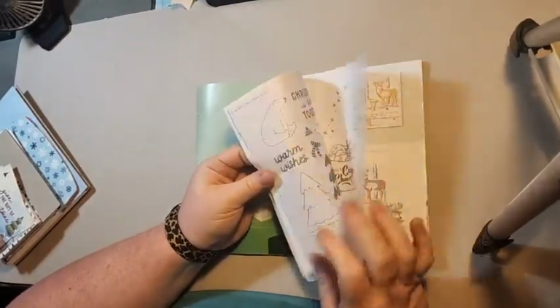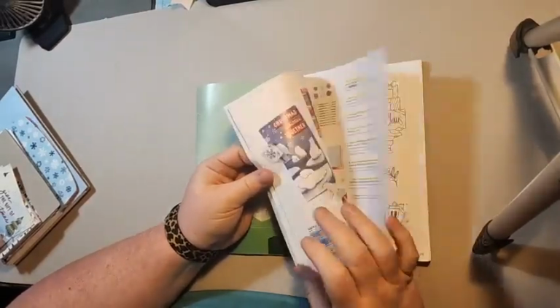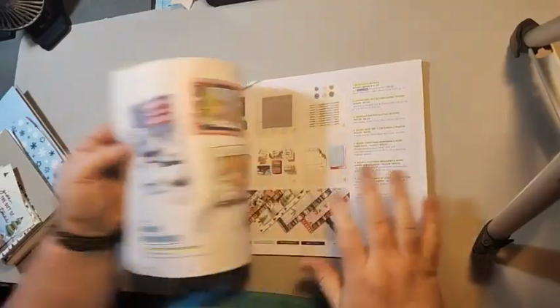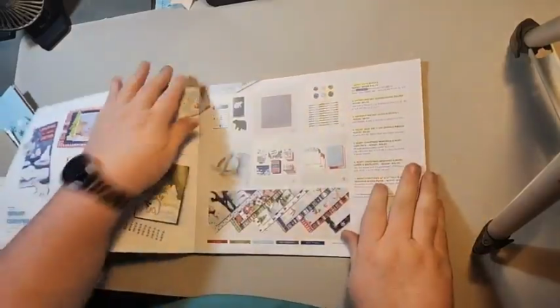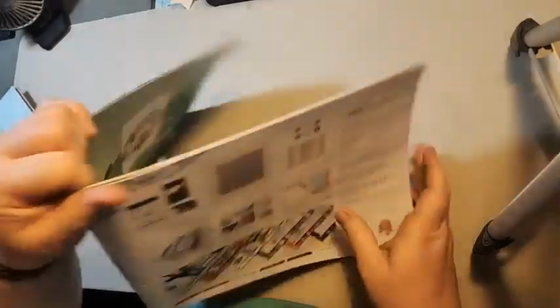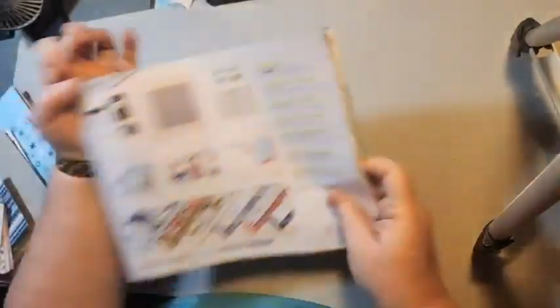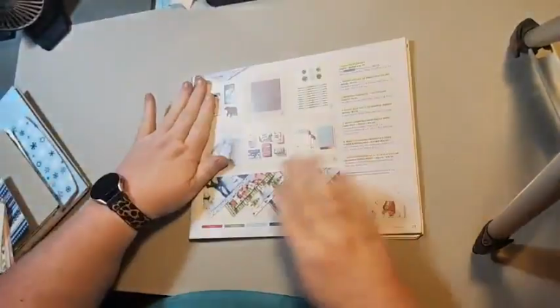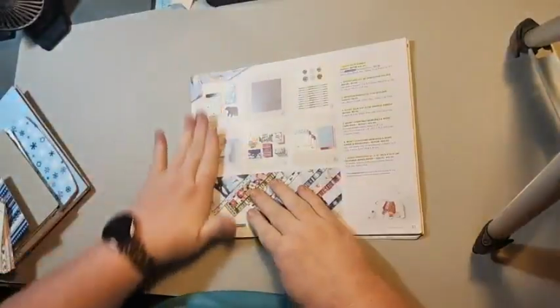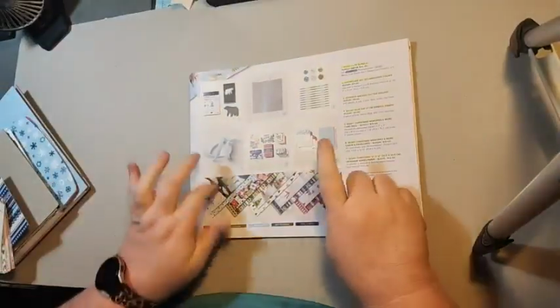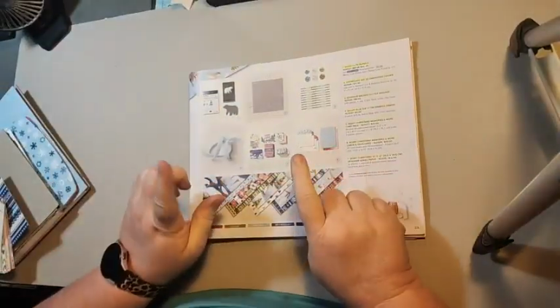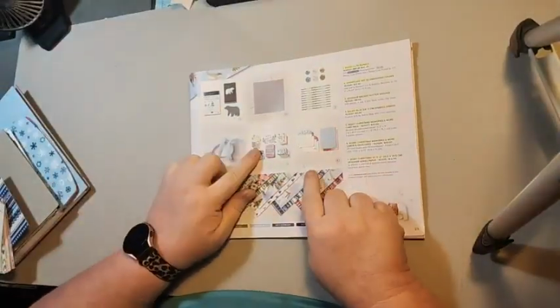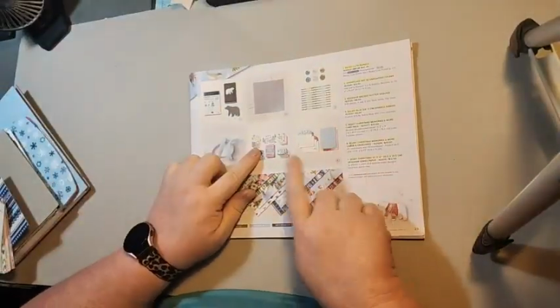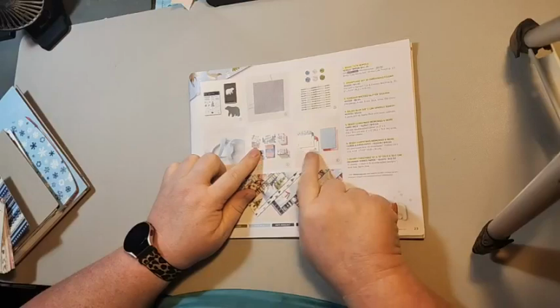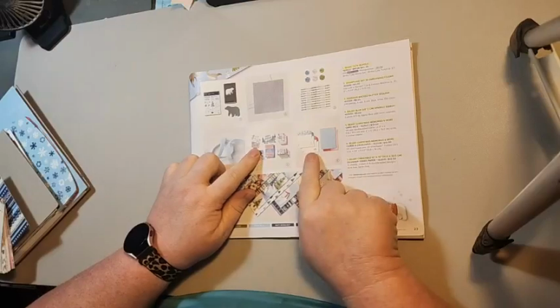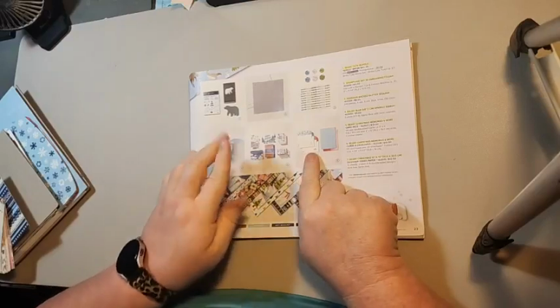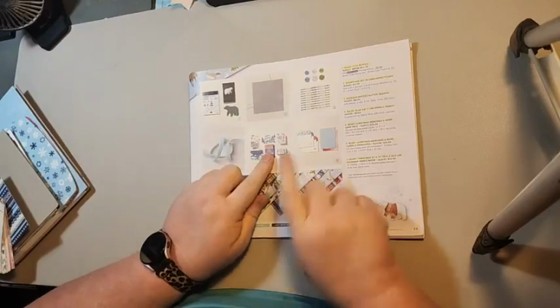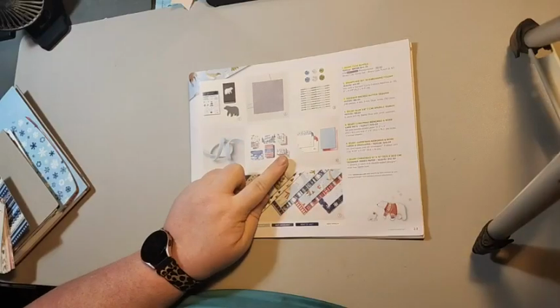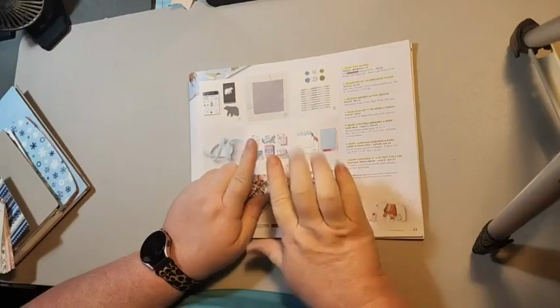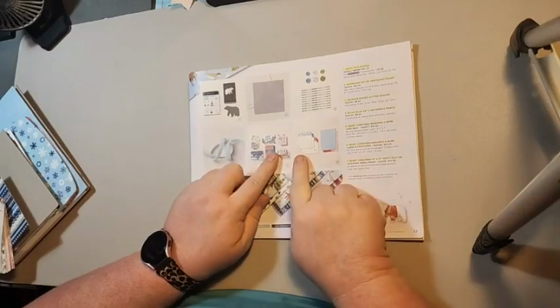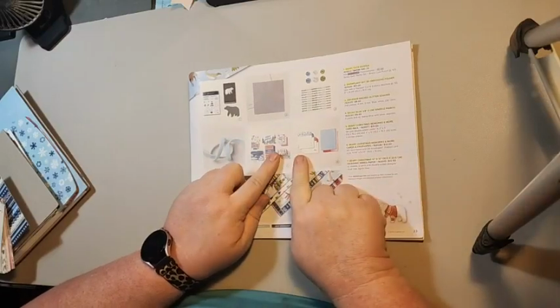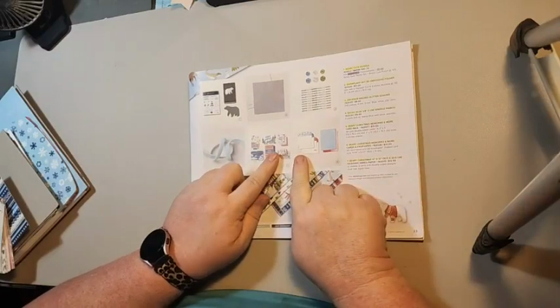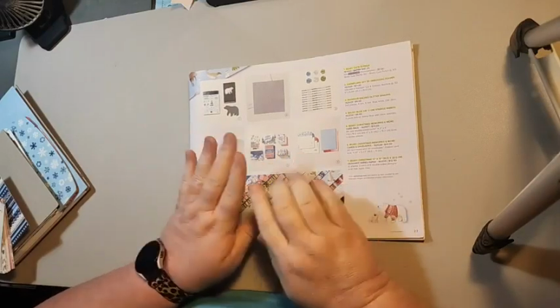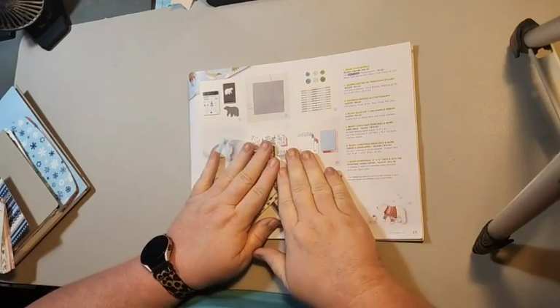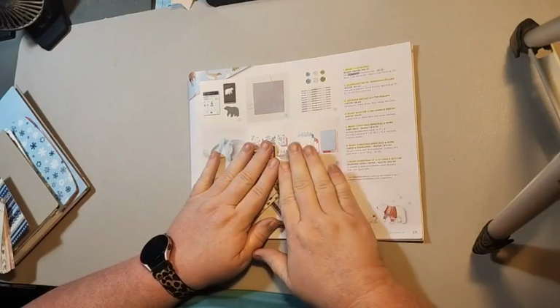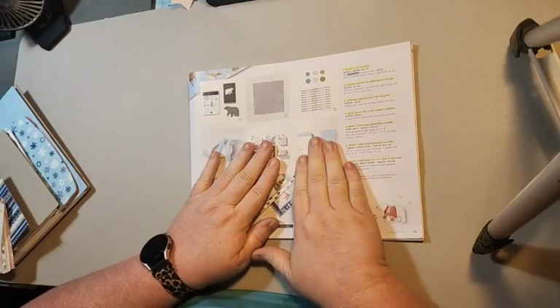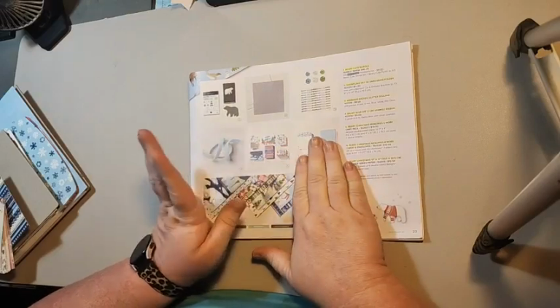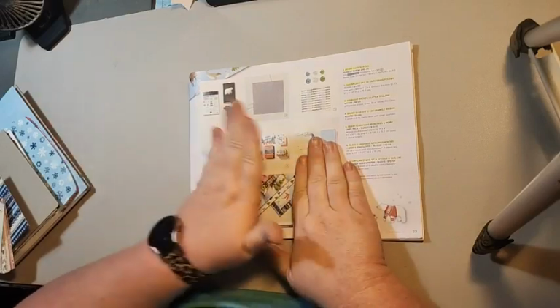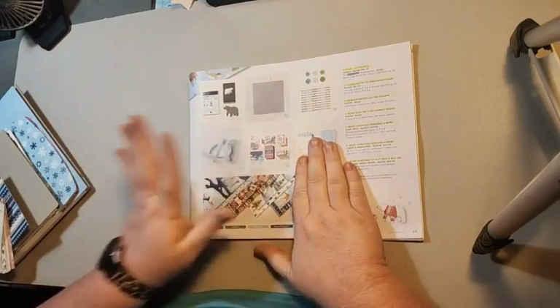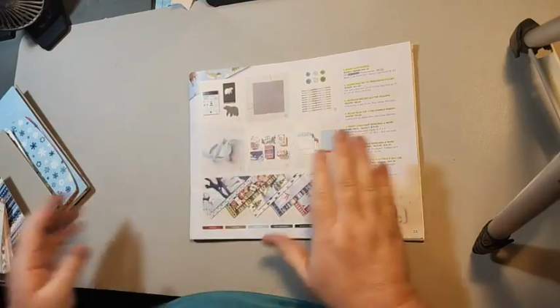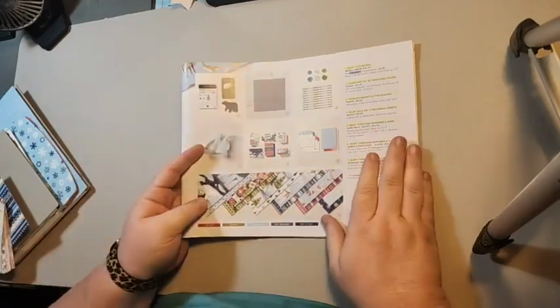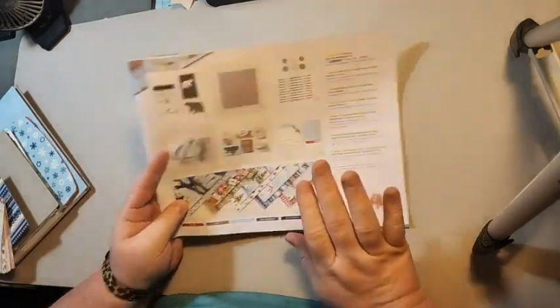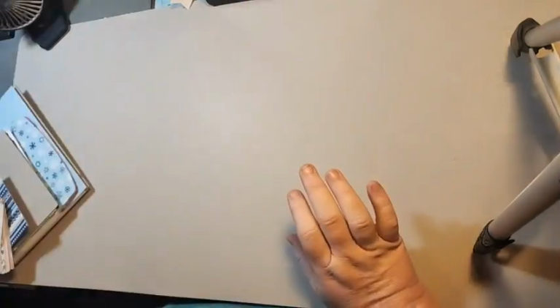For week one, I chose to use the Berry Cute Memories and More cards and the envelopes. If you buy both of these, it's $20. You get 20 card bases and envelopes, and you get a whole pack of Memories and More cards.